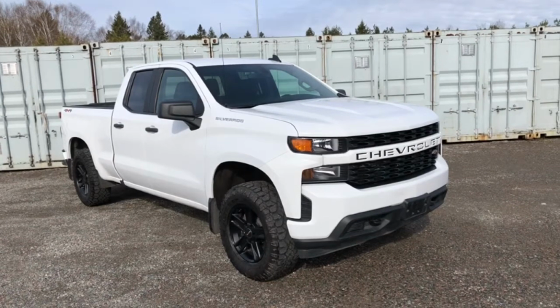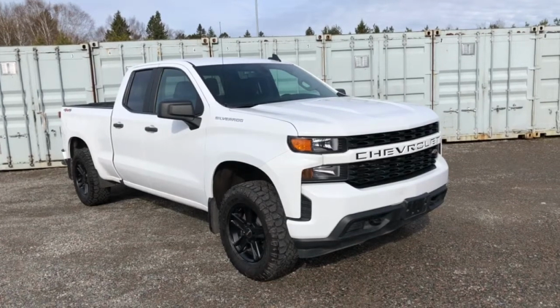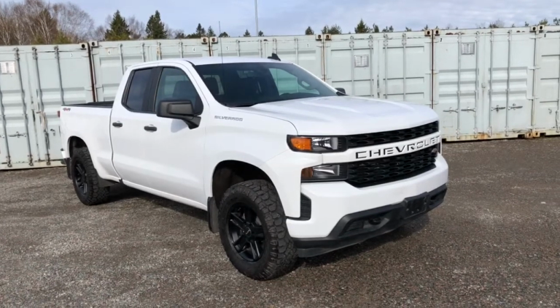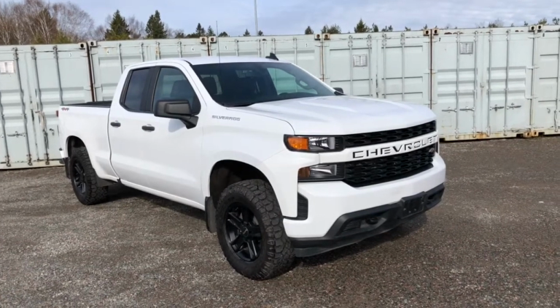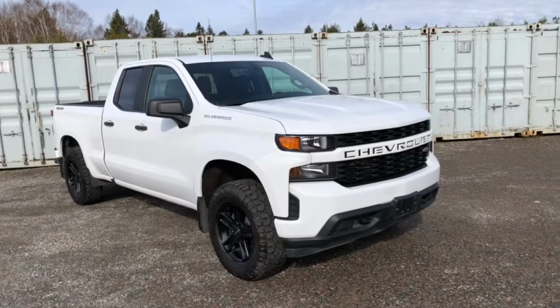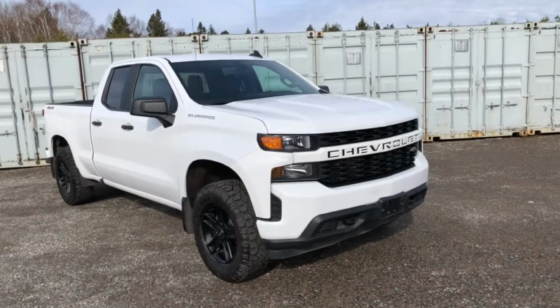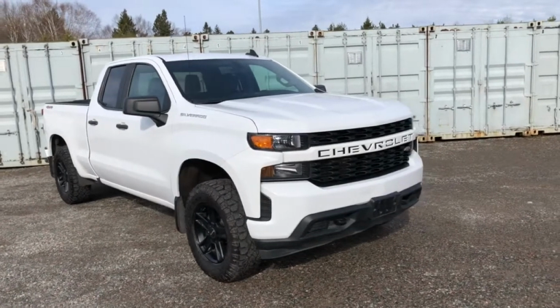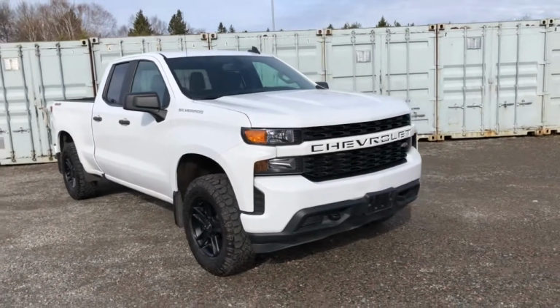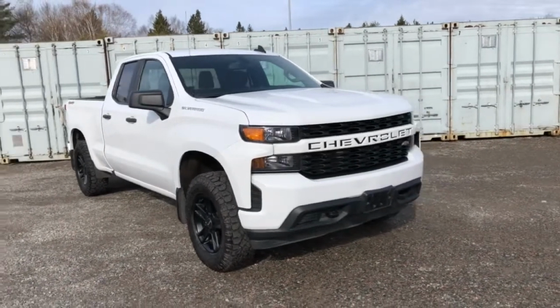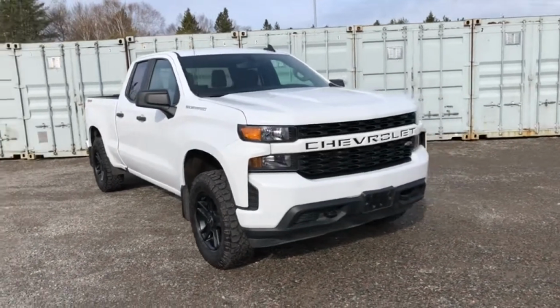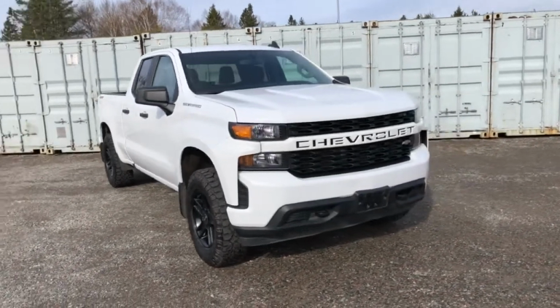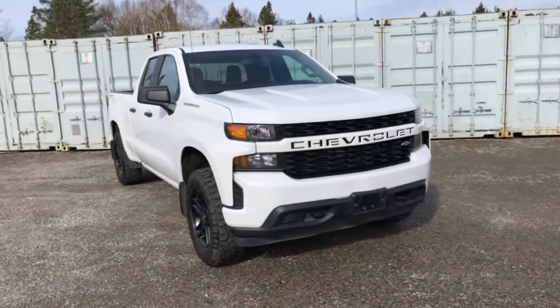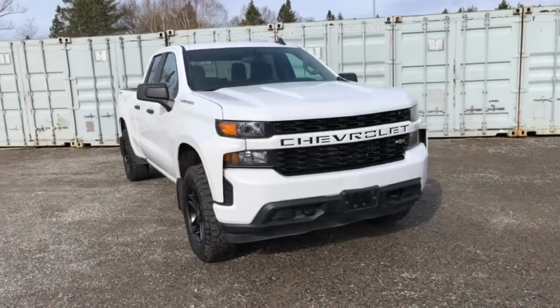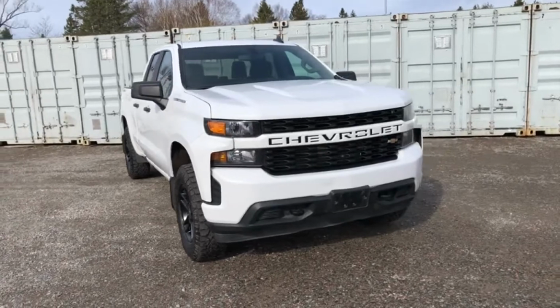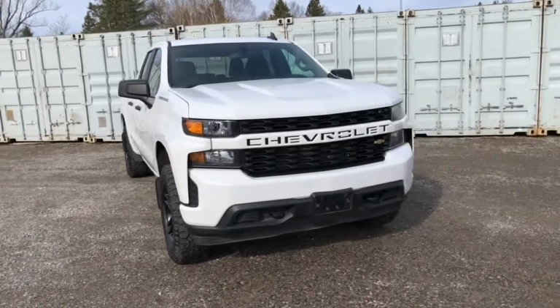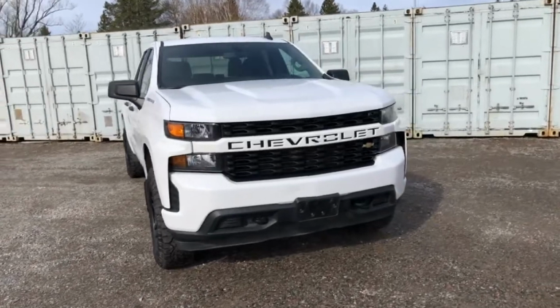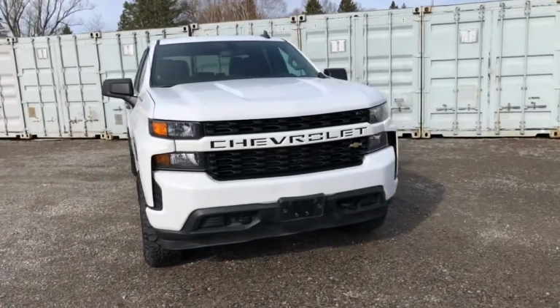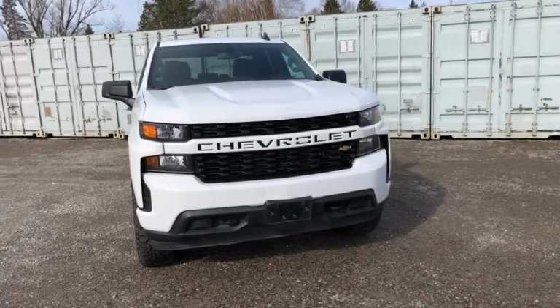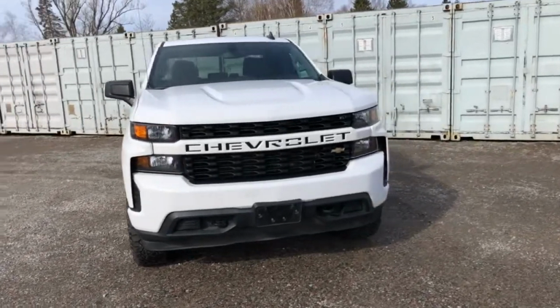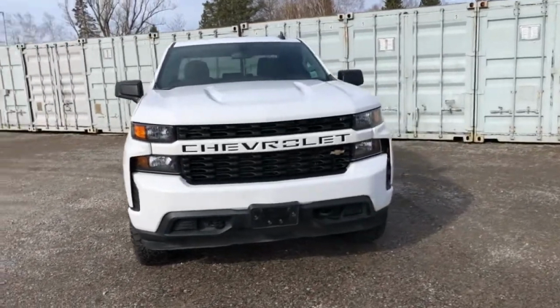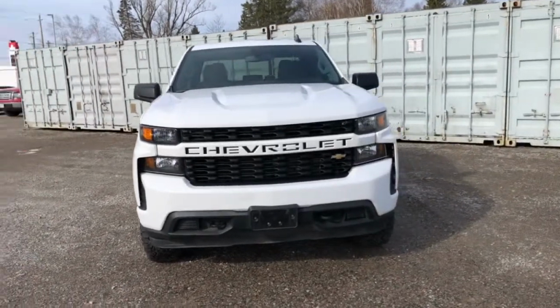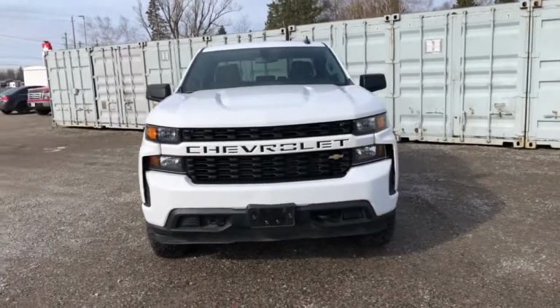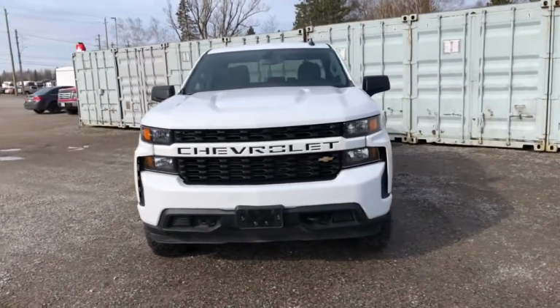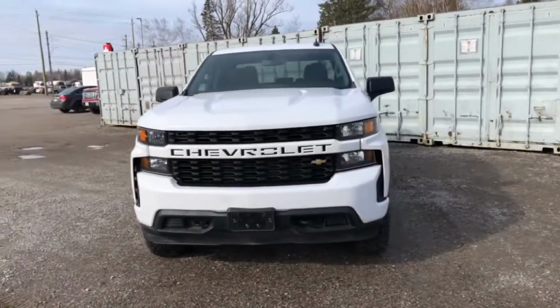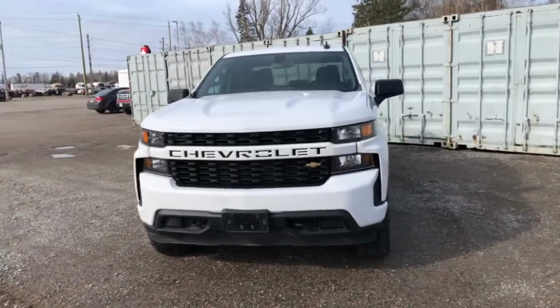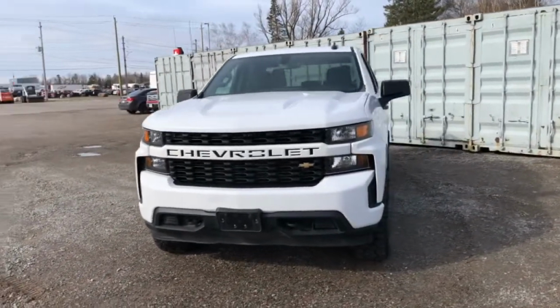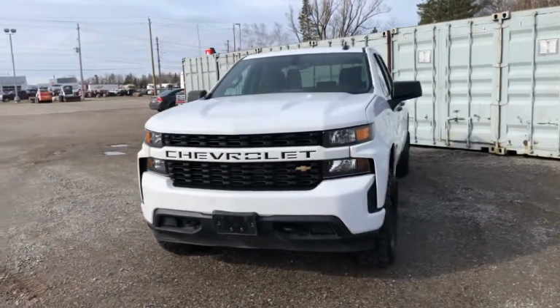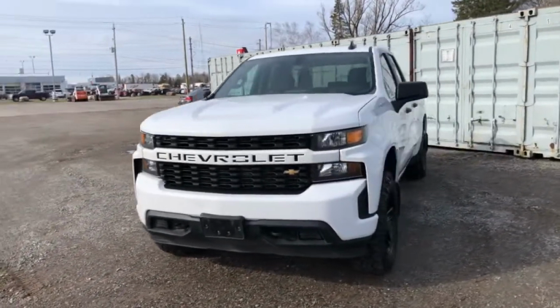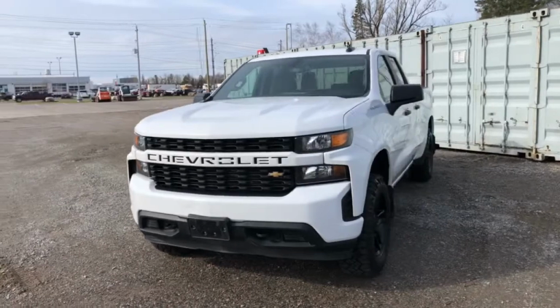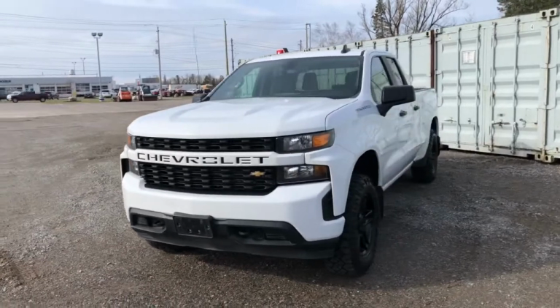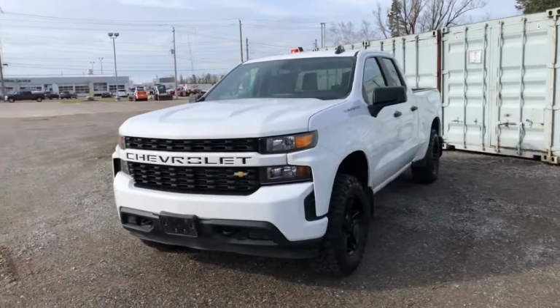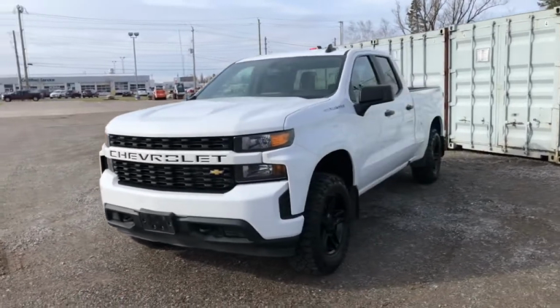Hey everybody, Jeff here from Pro Chevrolet in Sault St. Marie, Ontario. Today we're looking at stock number 11593. This is a 2019 Chevrolet Silverado Custom Double Cab.